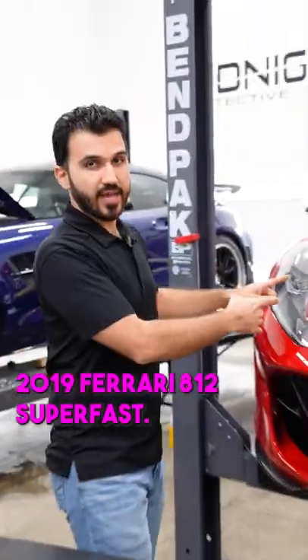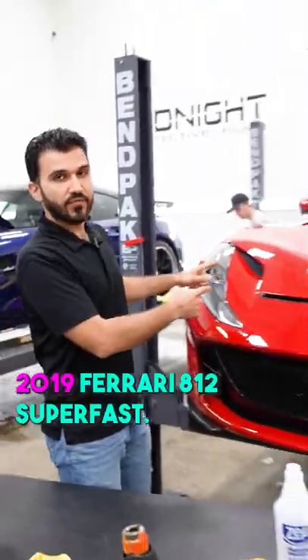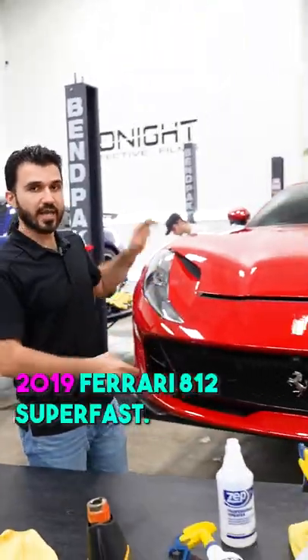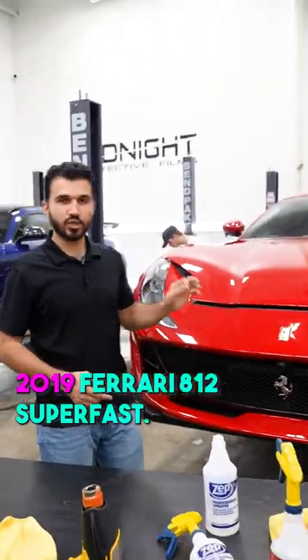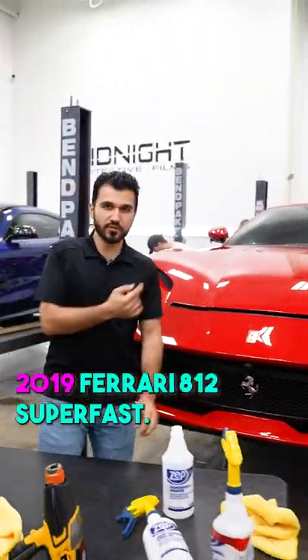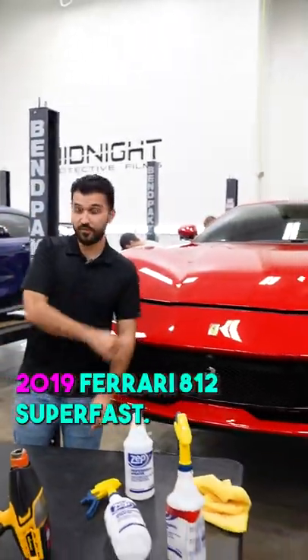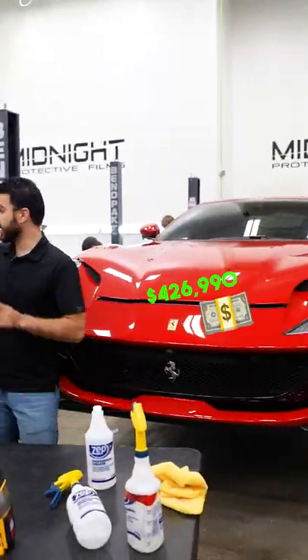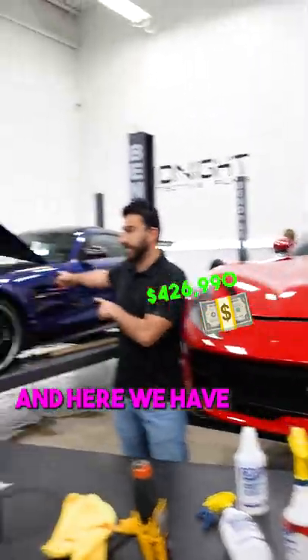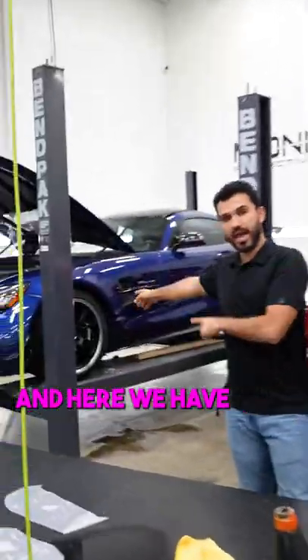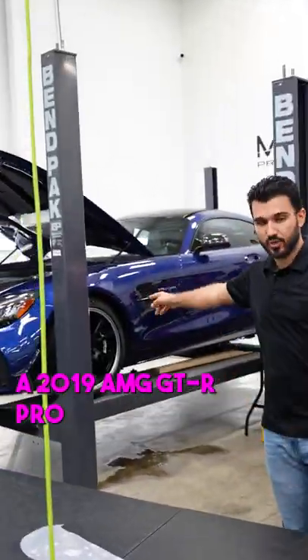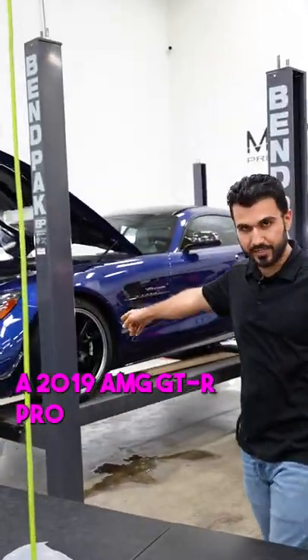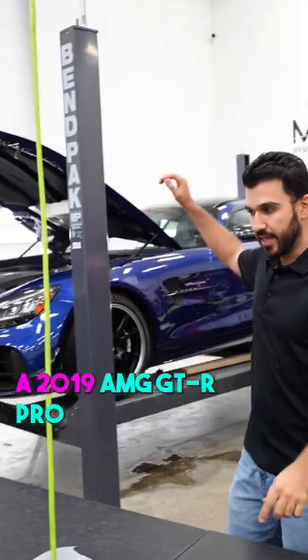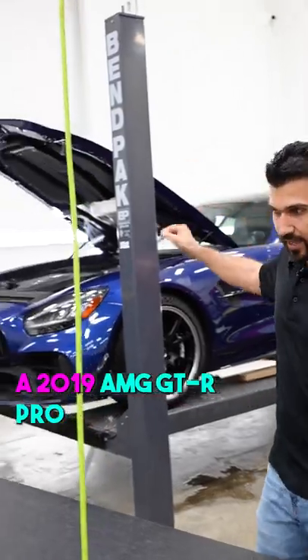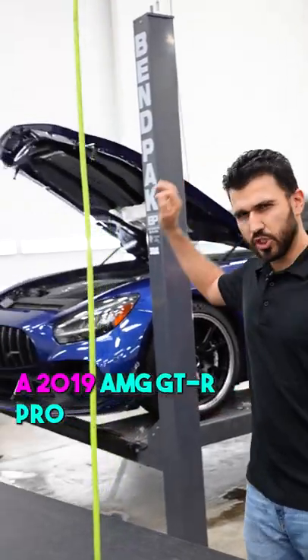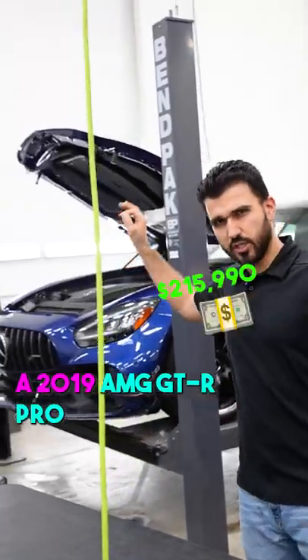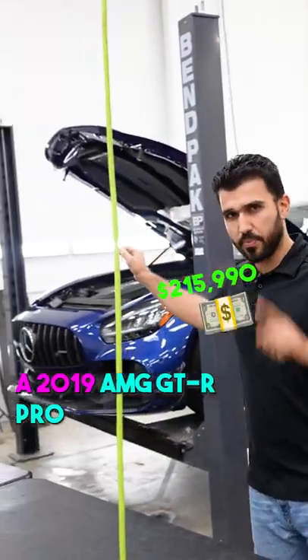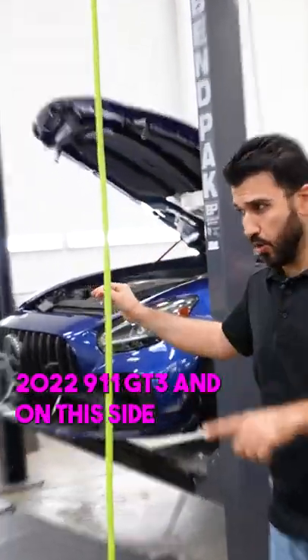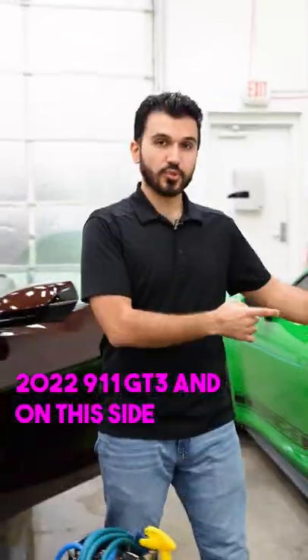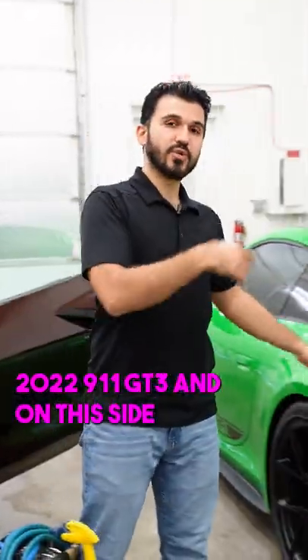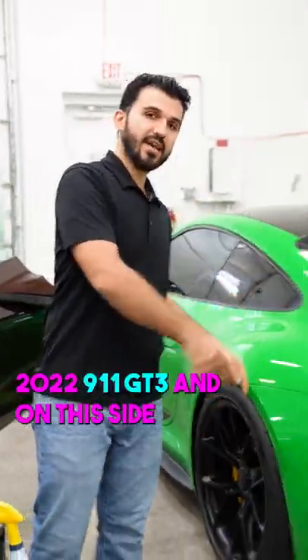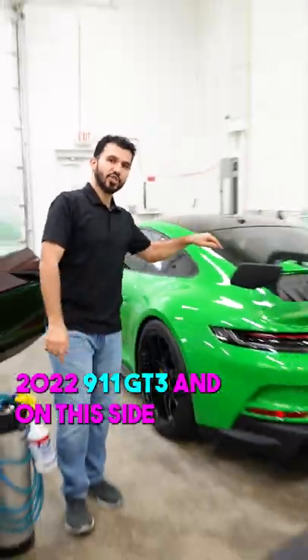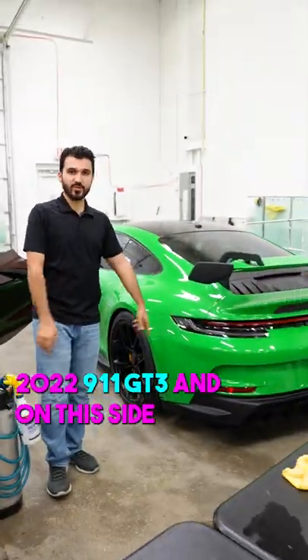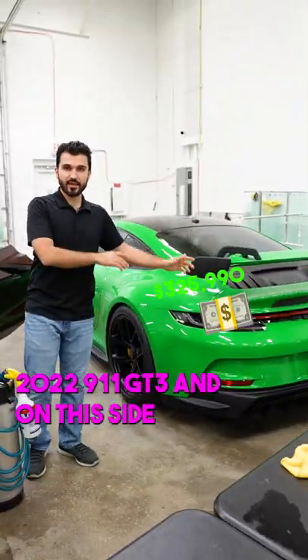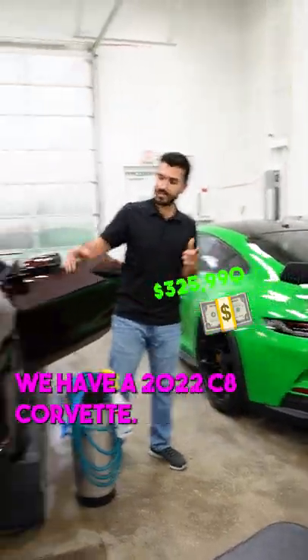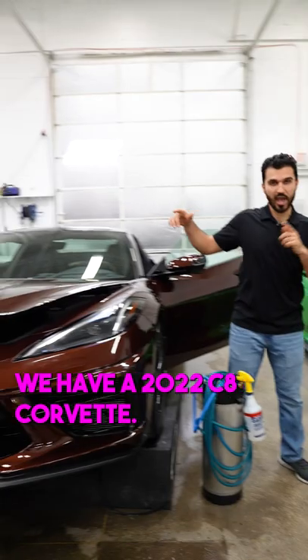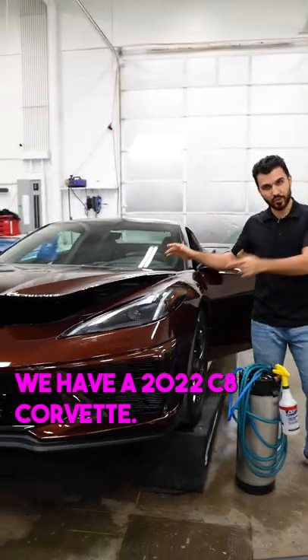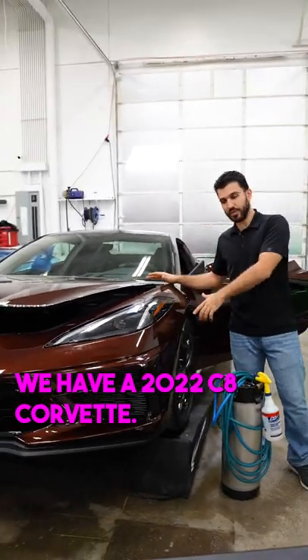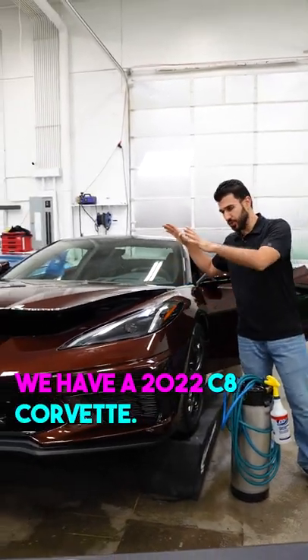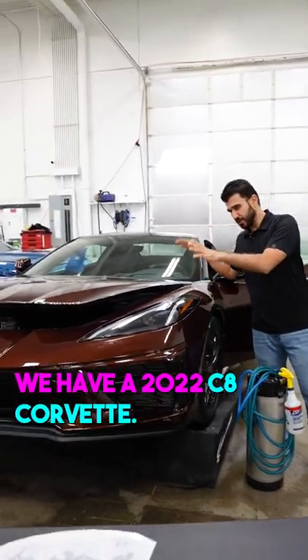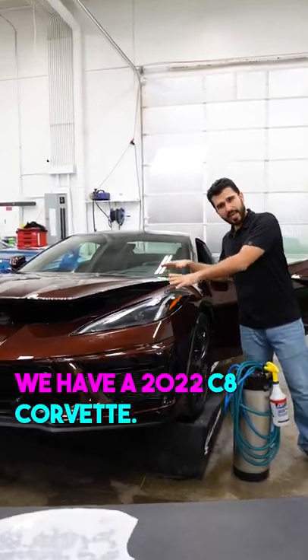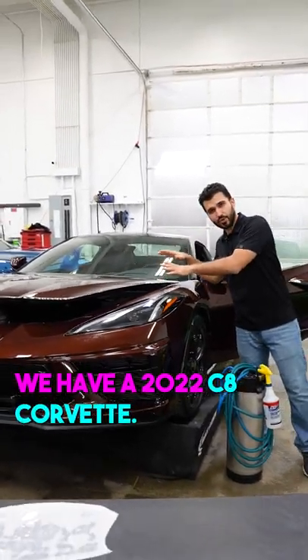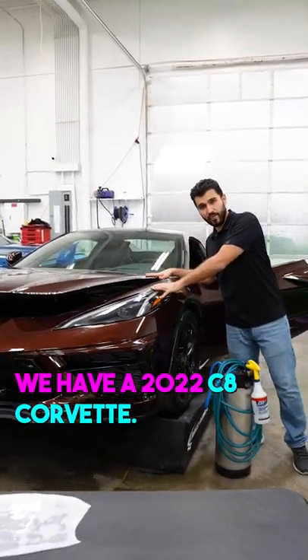2019 Ferrari 812 Superfast. And in here we have a 2019 AMG GTR Pro. 2022 911 GT3. And on this side we have a 2022 C8 Corvette.